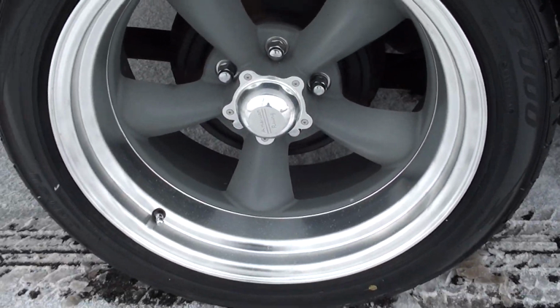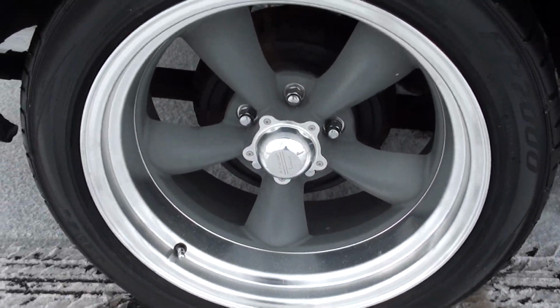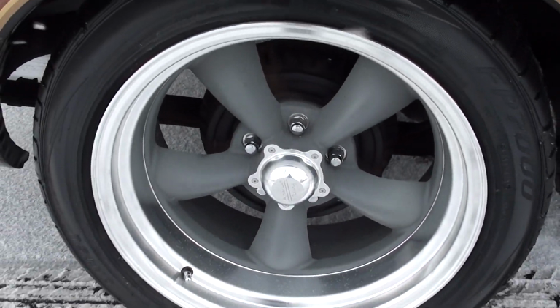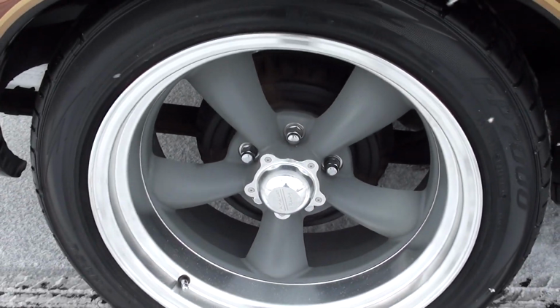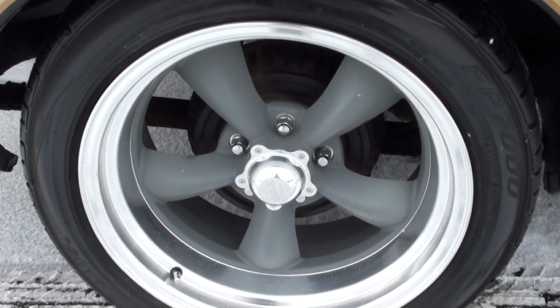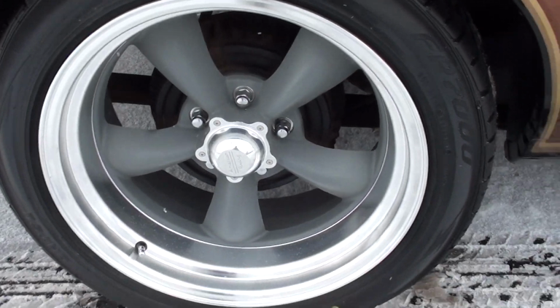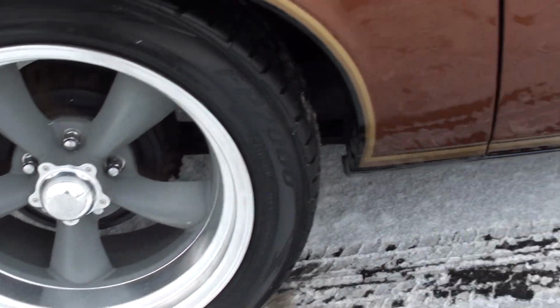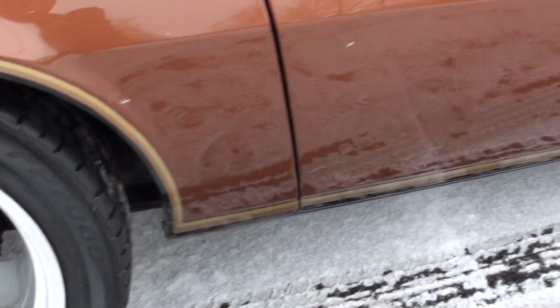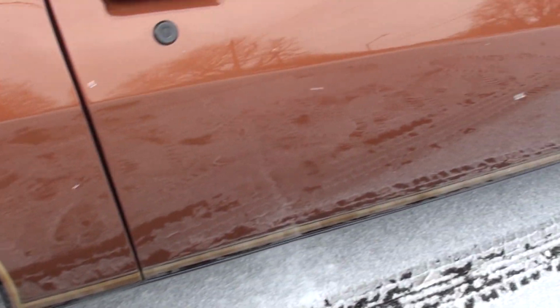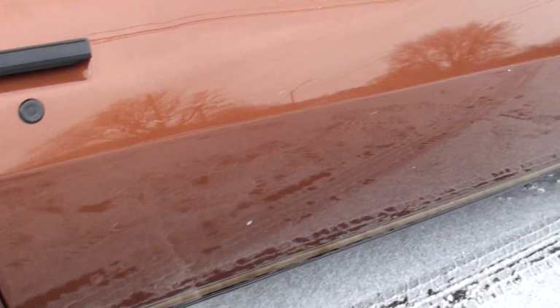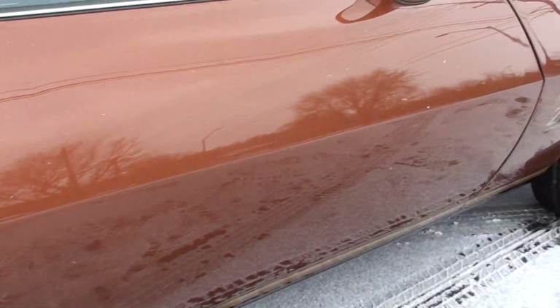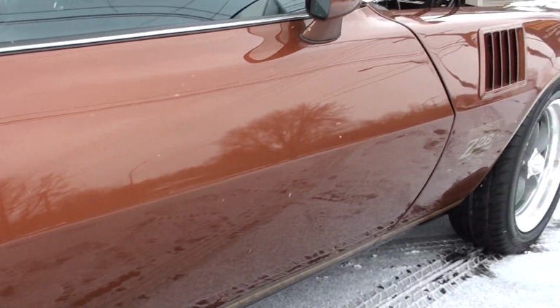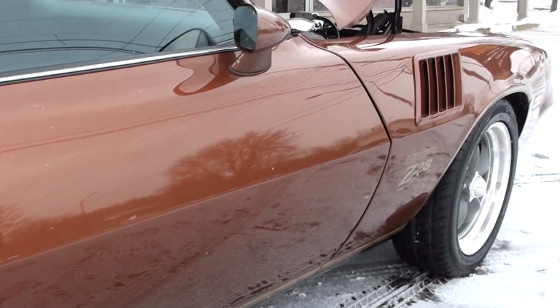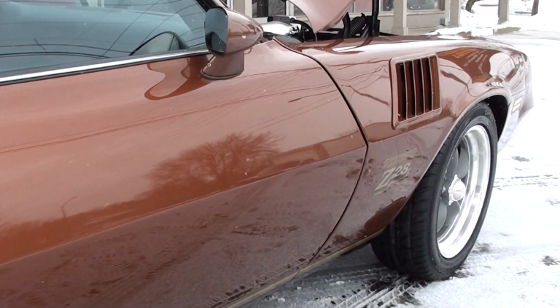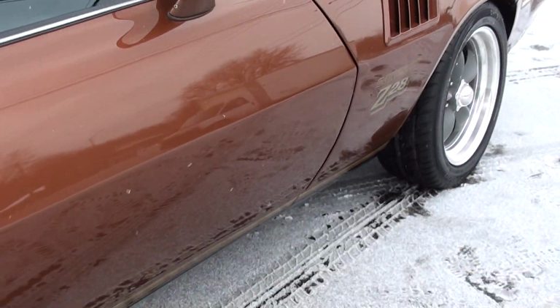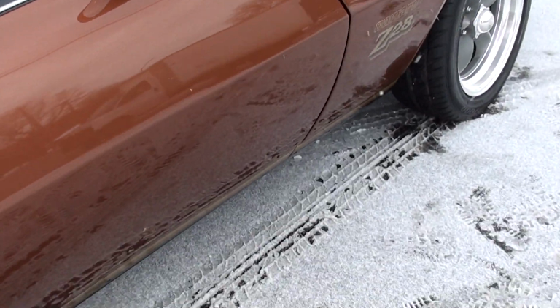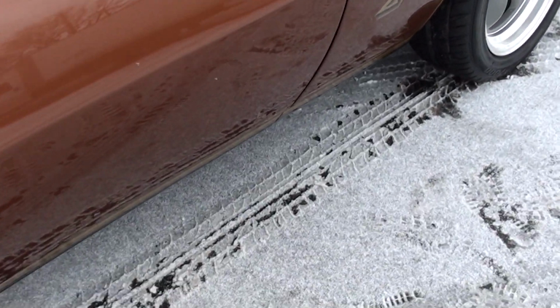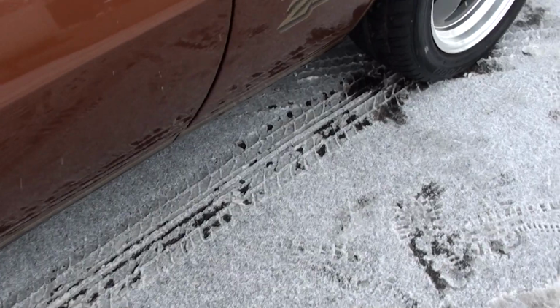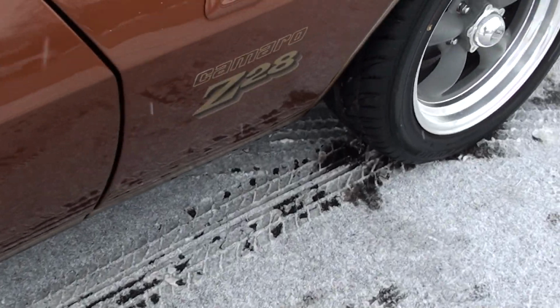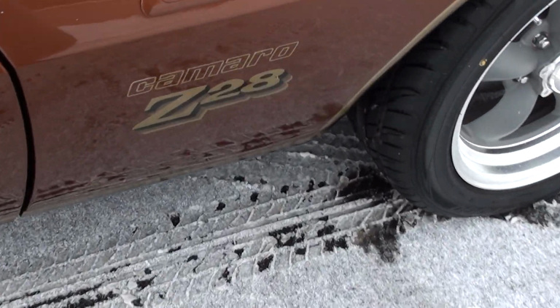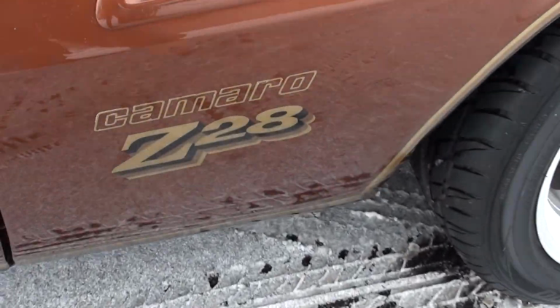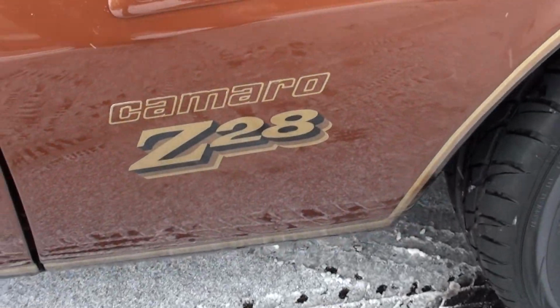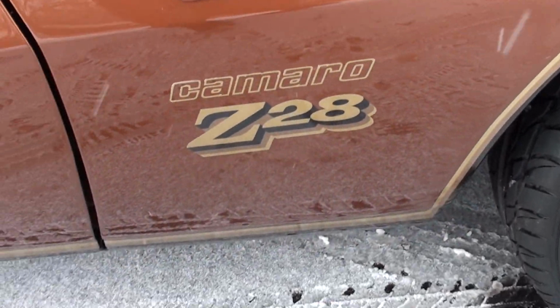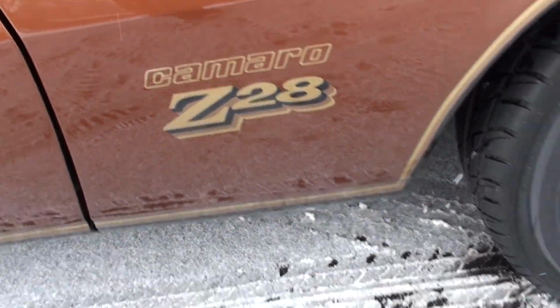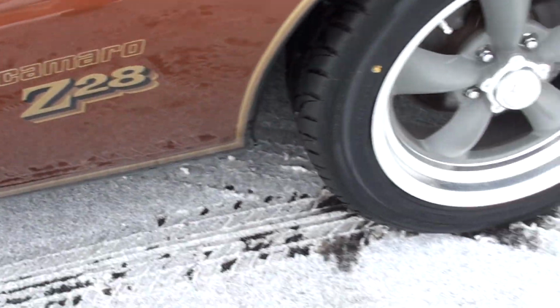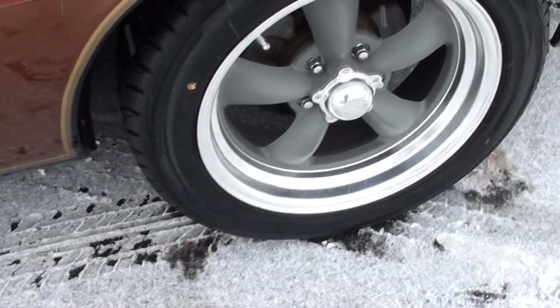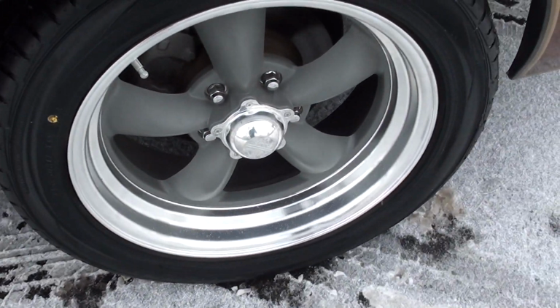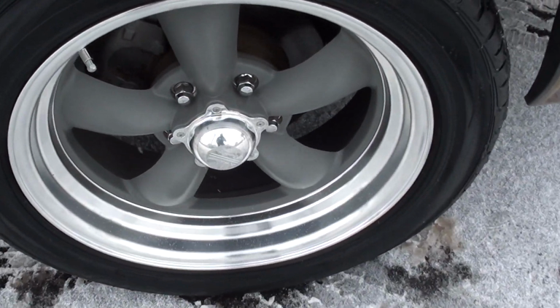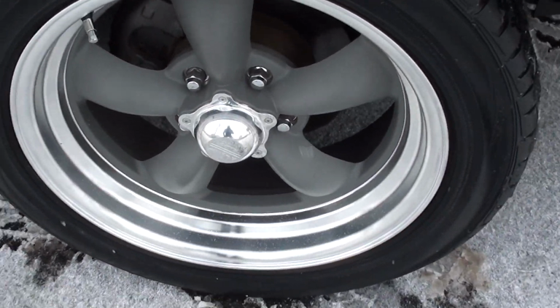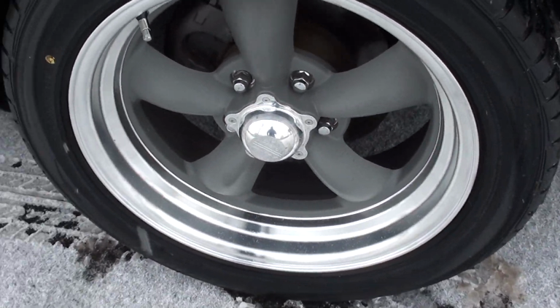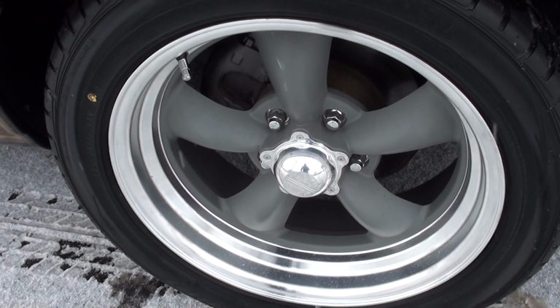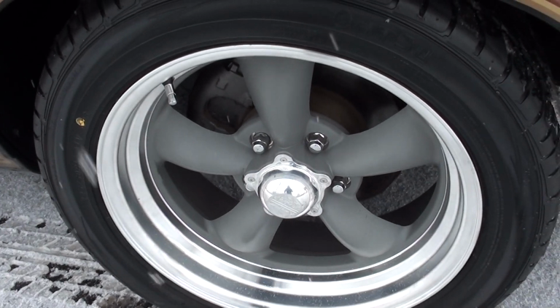Again, brand new wheels and brand new rubber all the way around it. All brand new Z28 striping. Power front disc brakes.